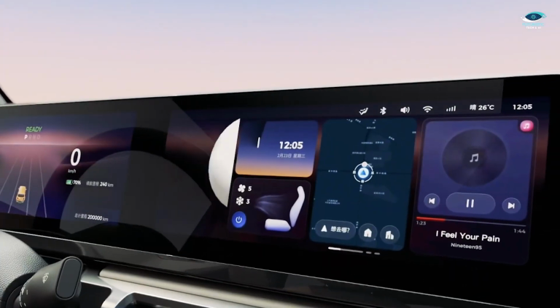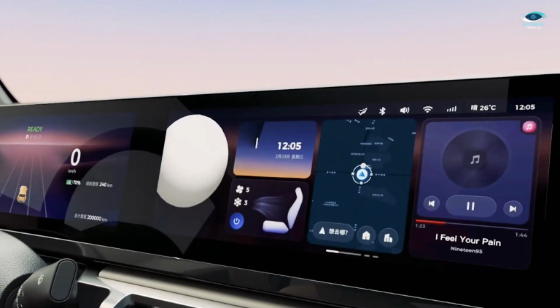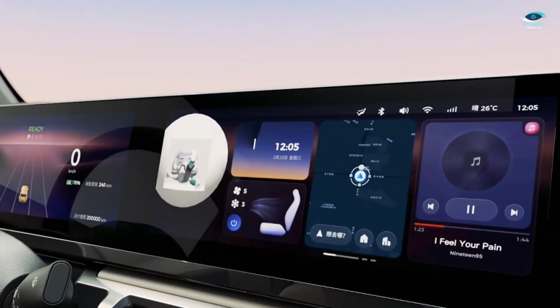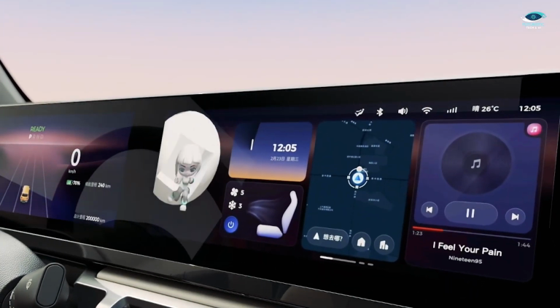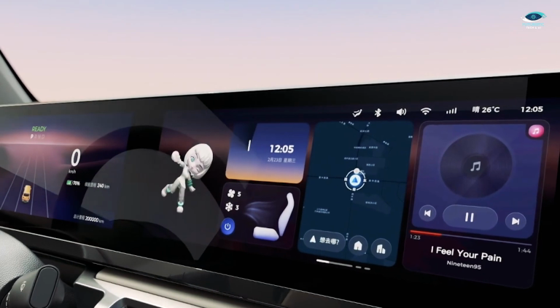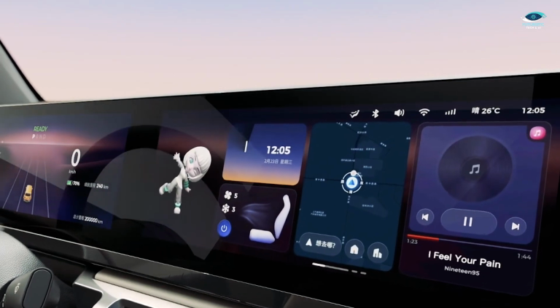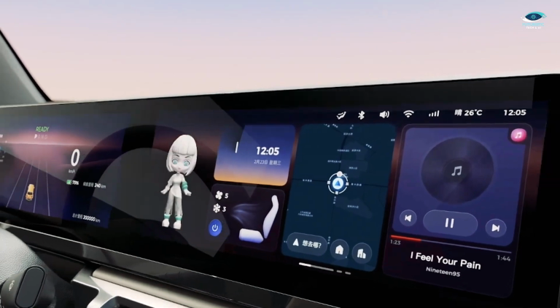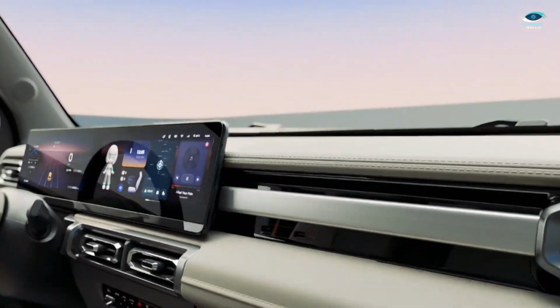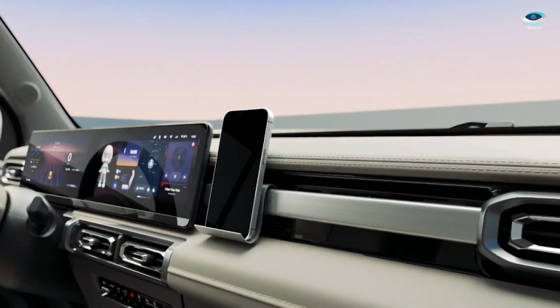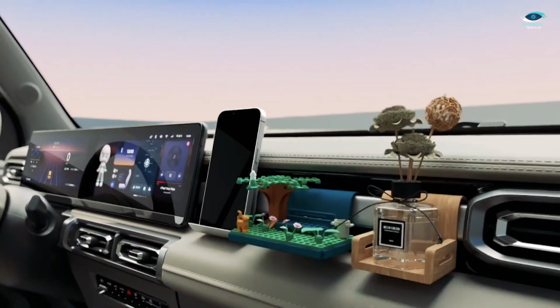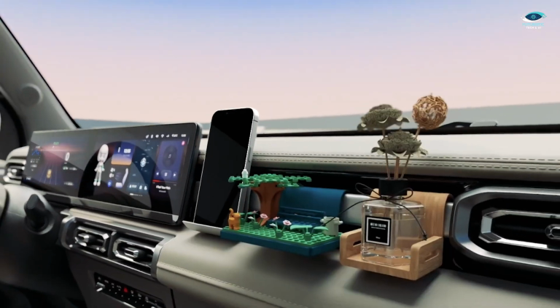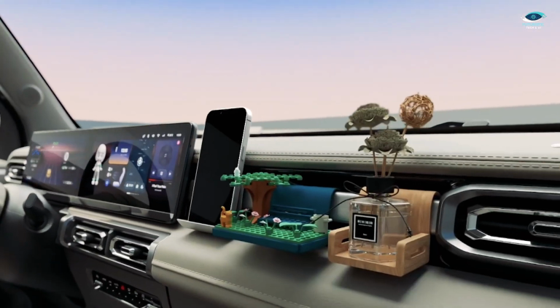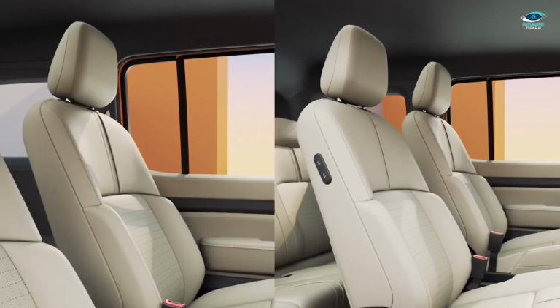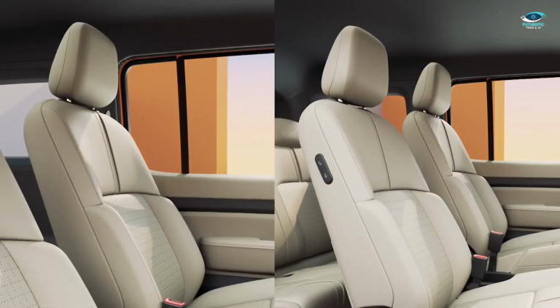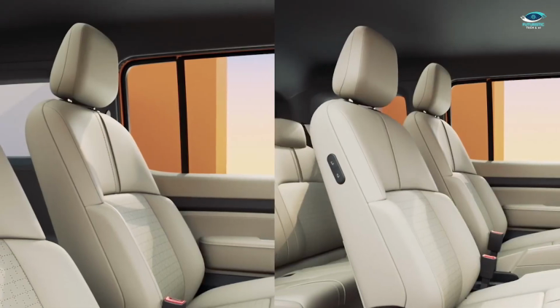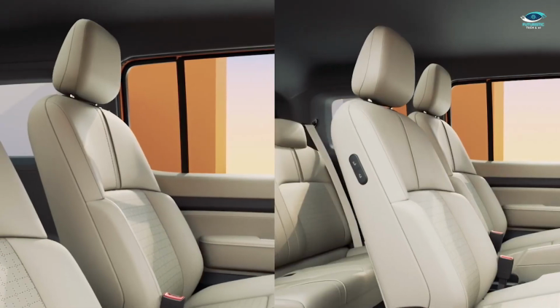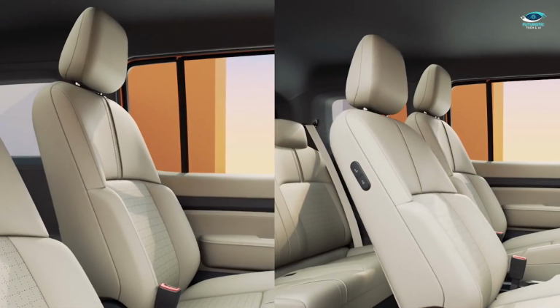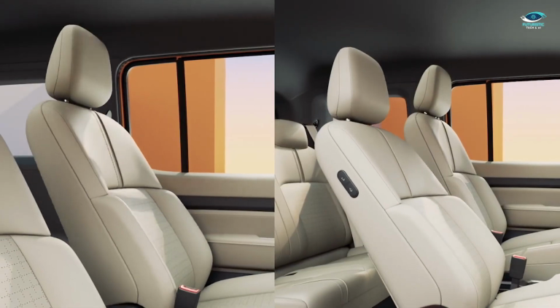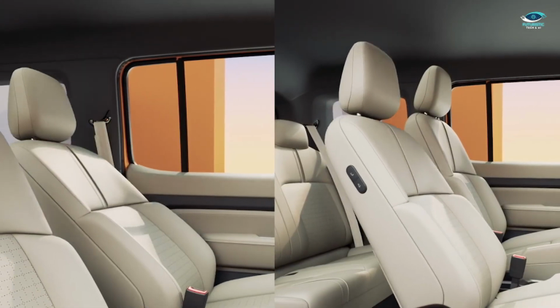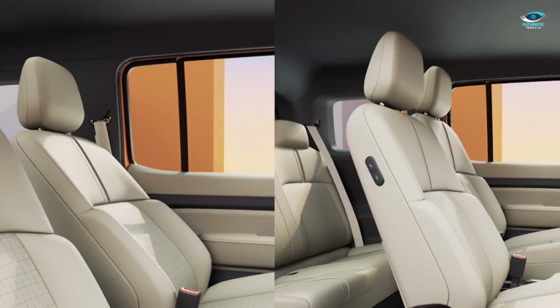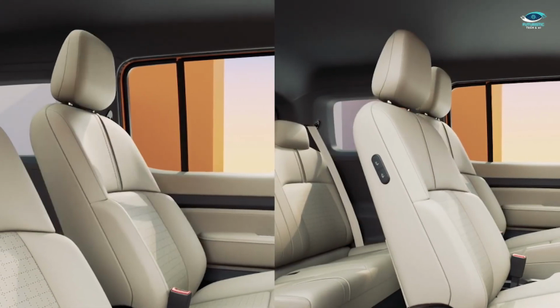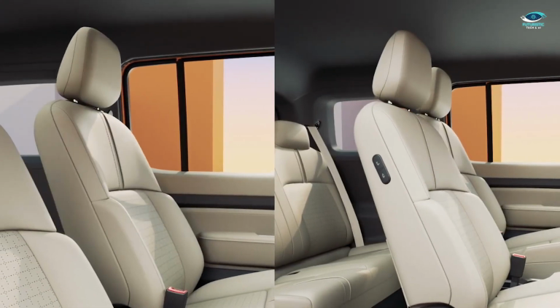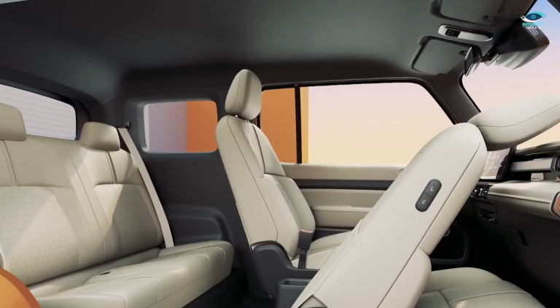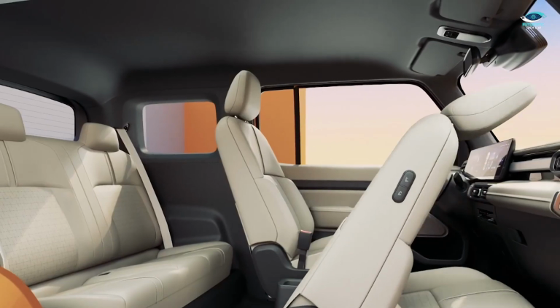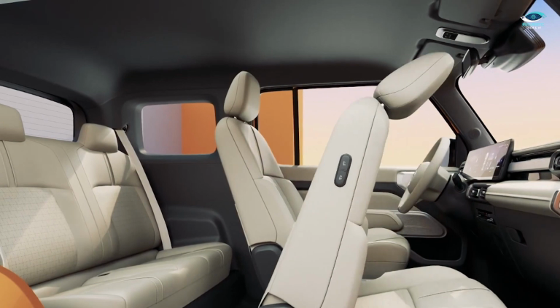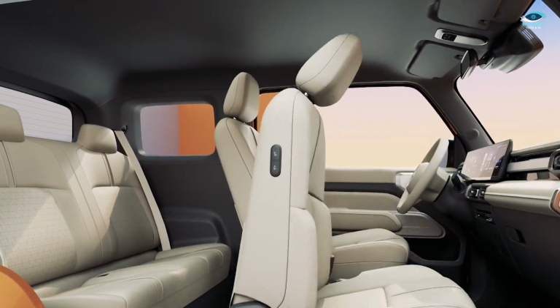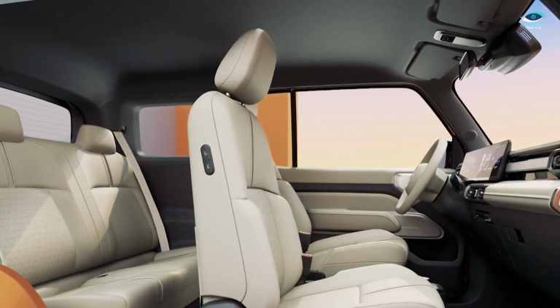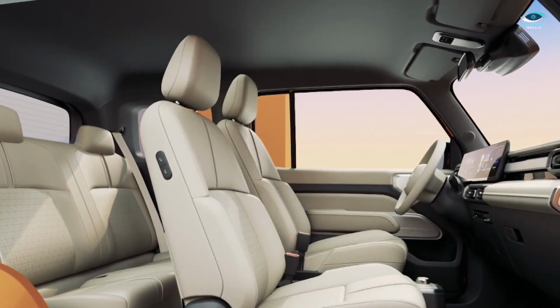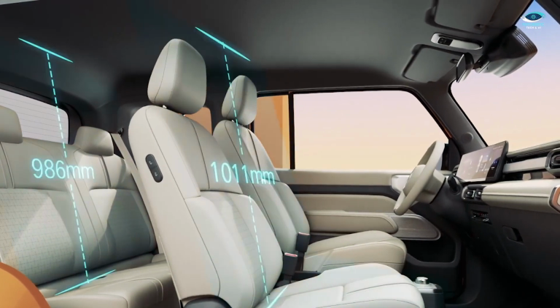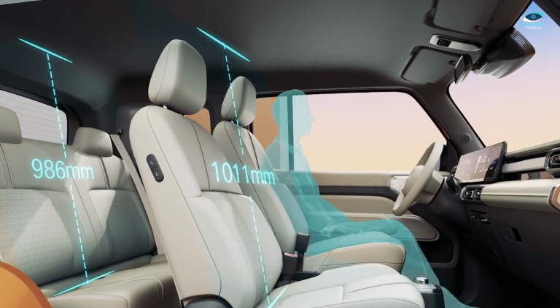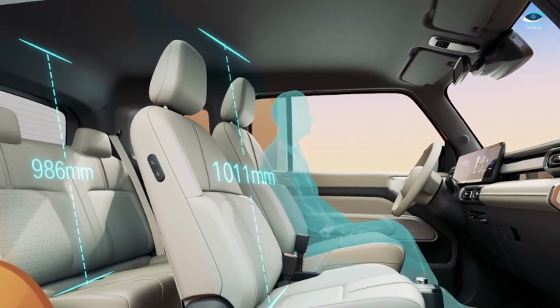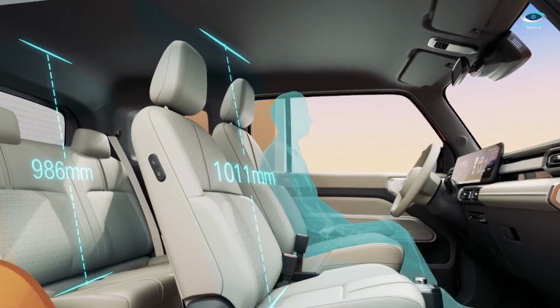With its combination of style, affordability, and practicality, the Baozhun Yen has the potential to win over budget-conscious EV shoppers in China.